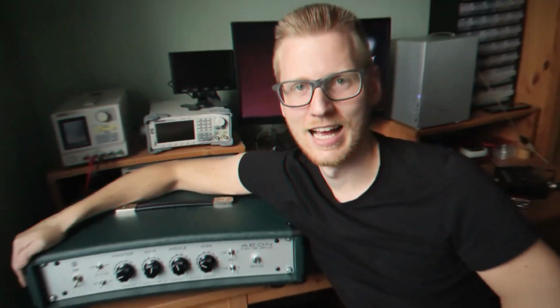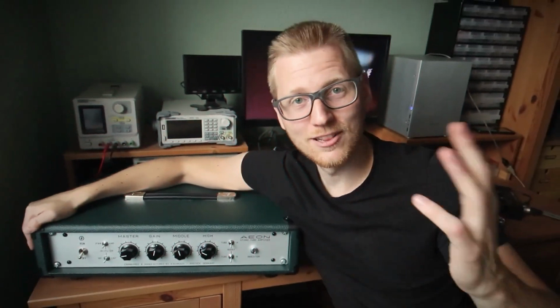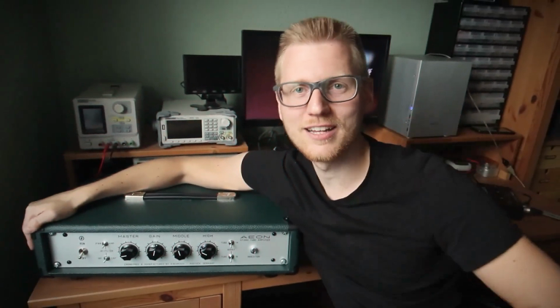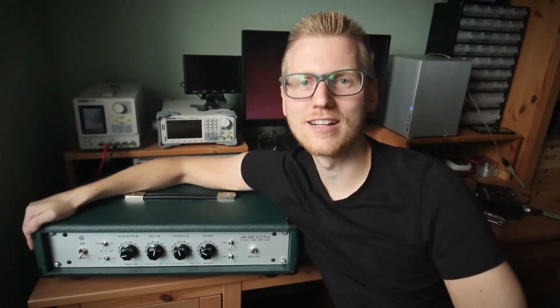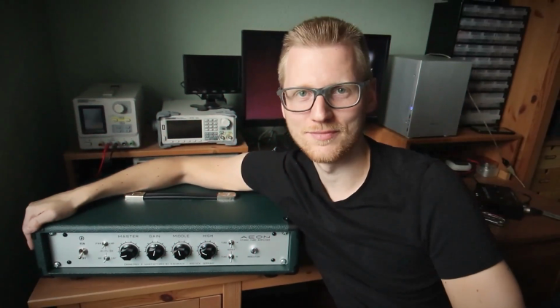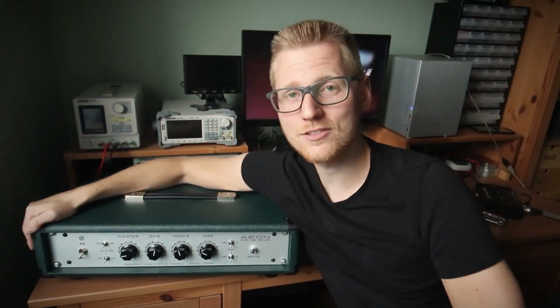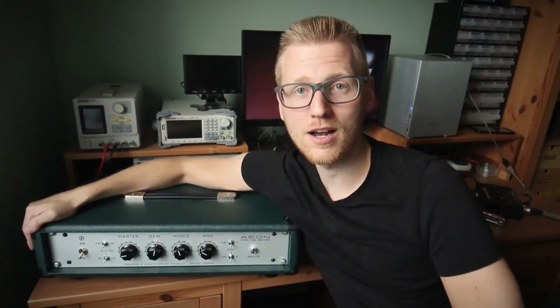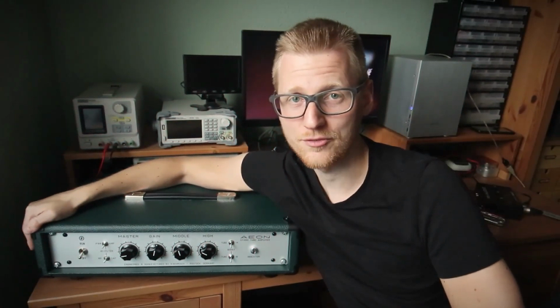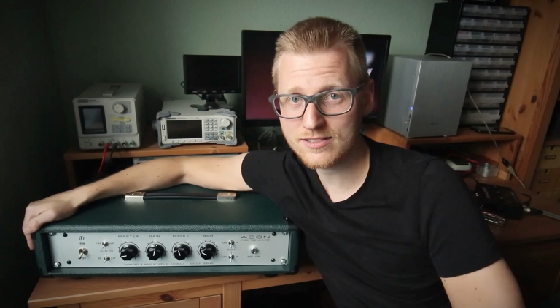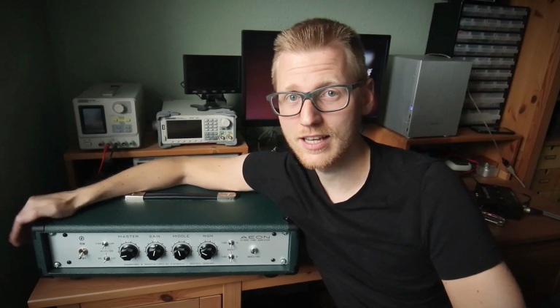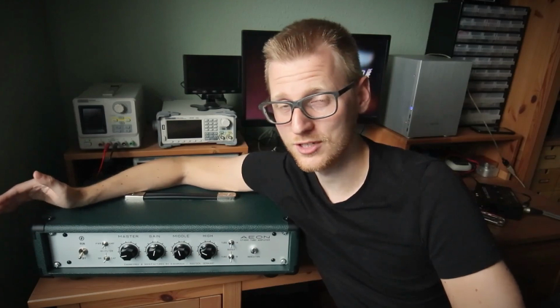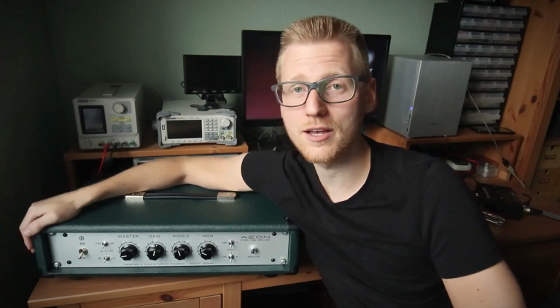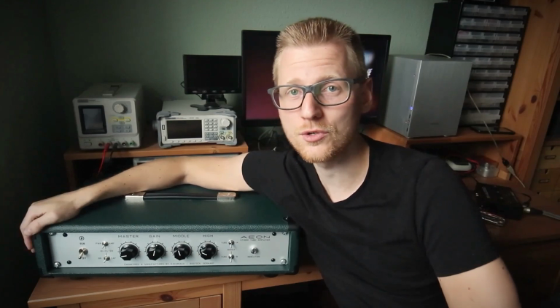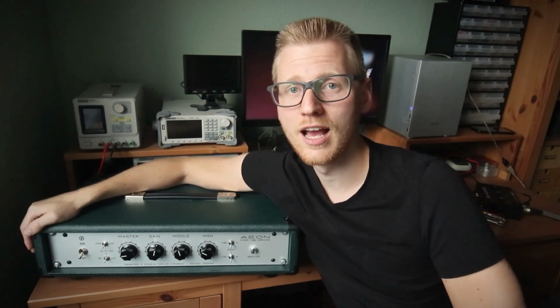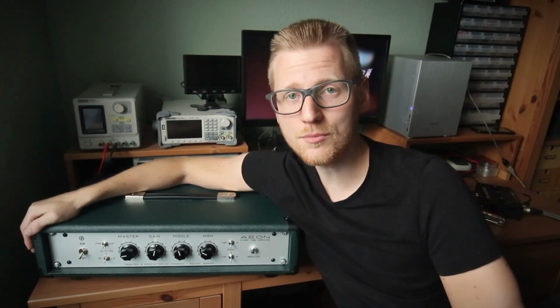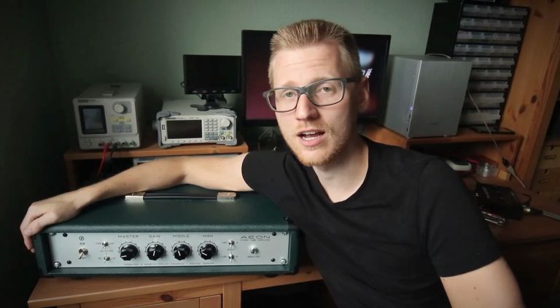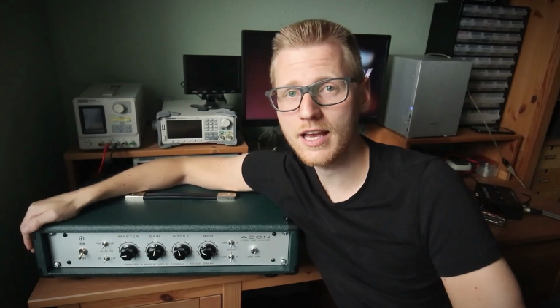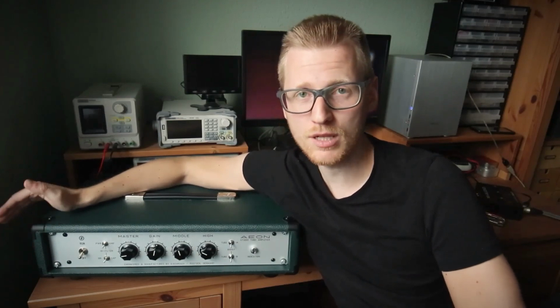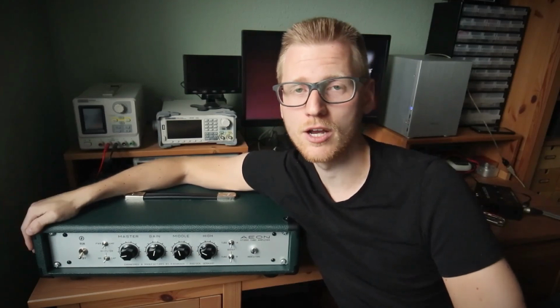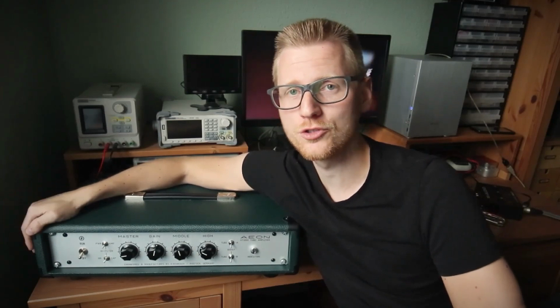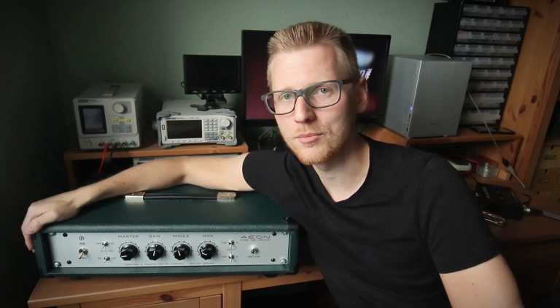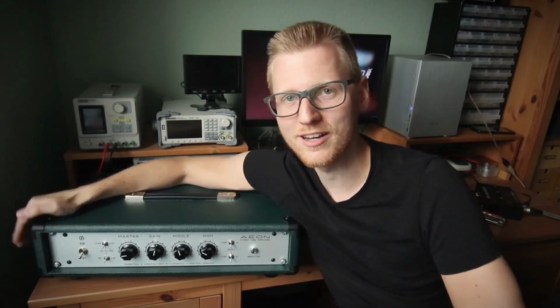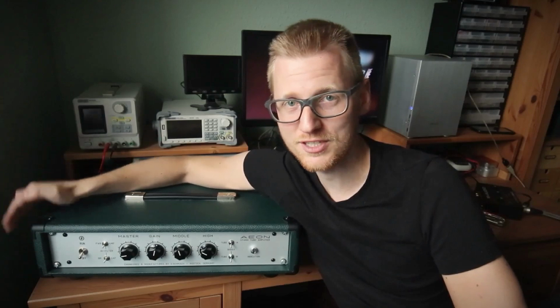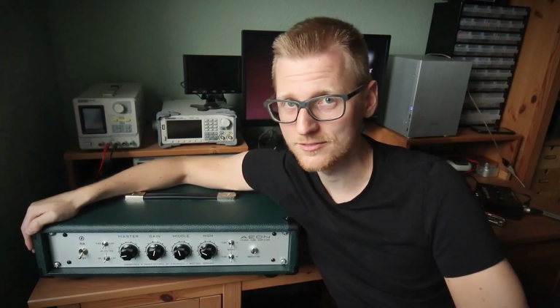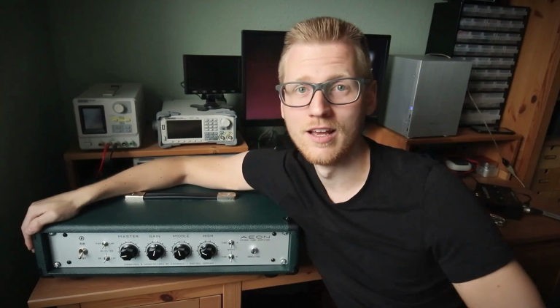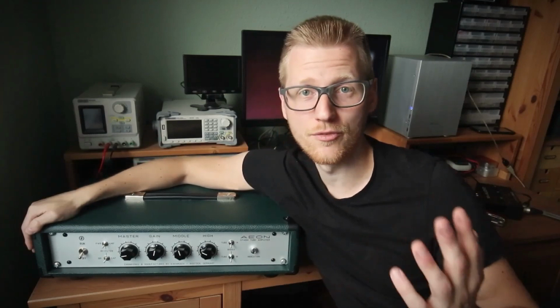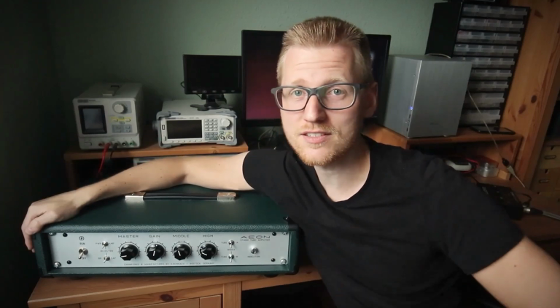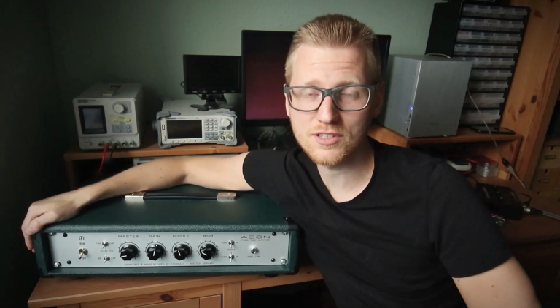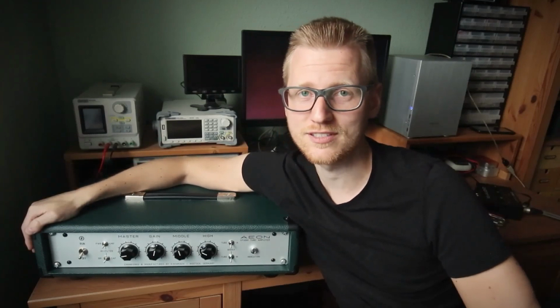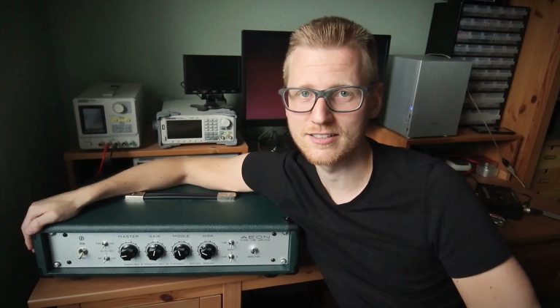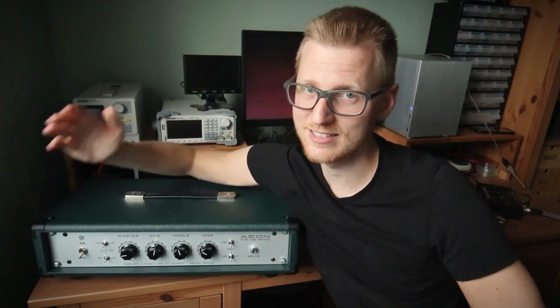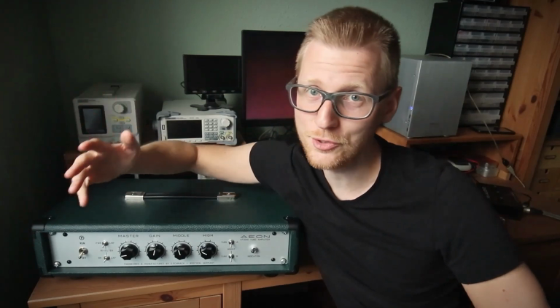Hello and welcome! As you might have guessed, in today's episode I am designing and building my own tube amplifier for guitar. If this sounds interesting, stay tuned!